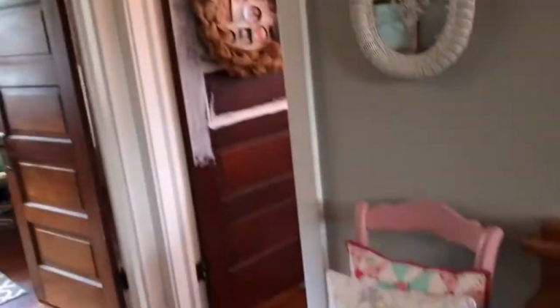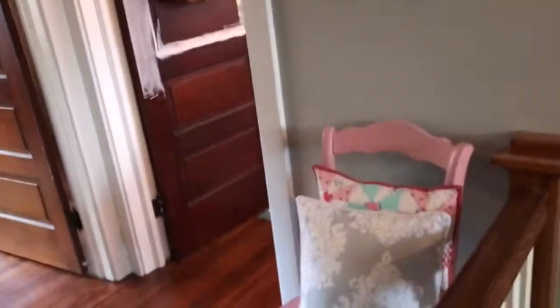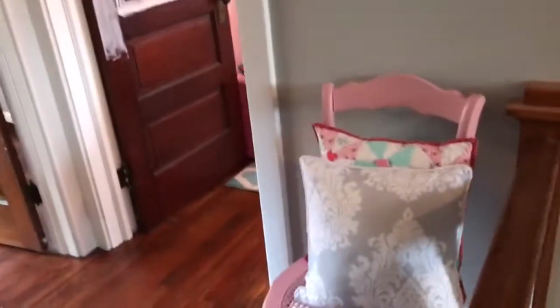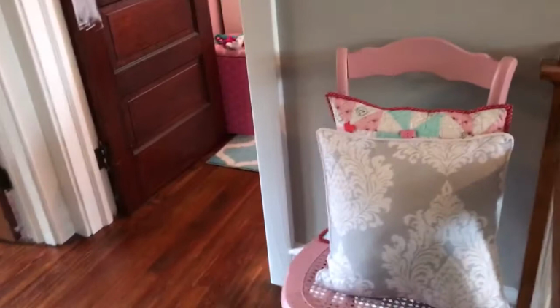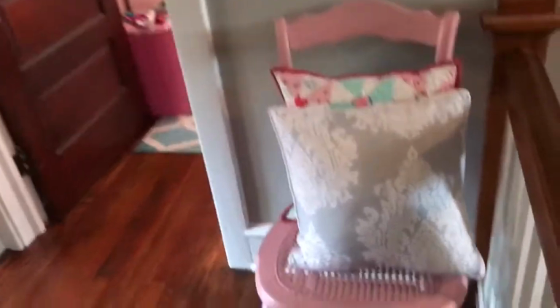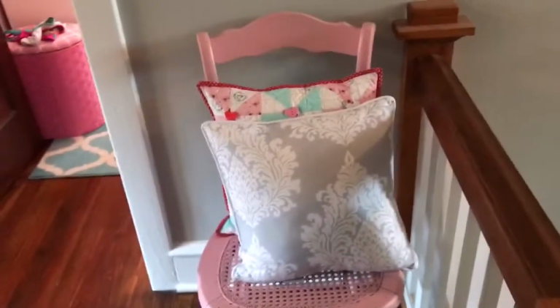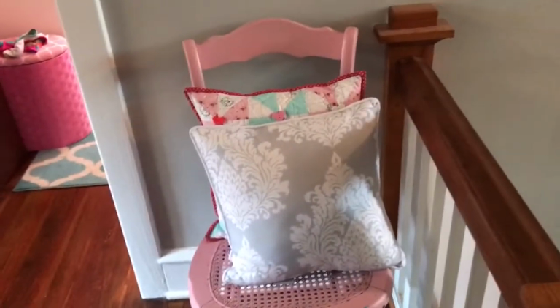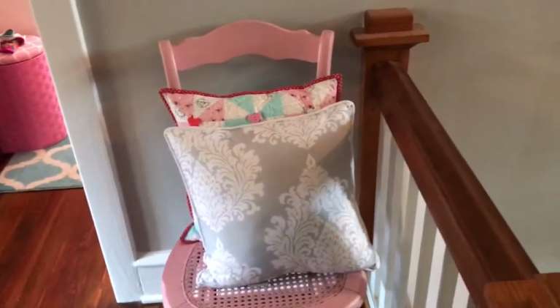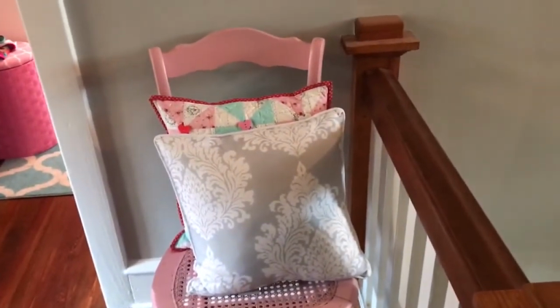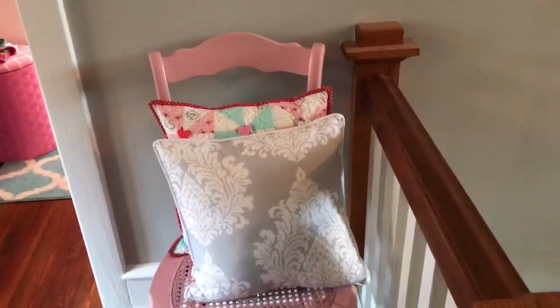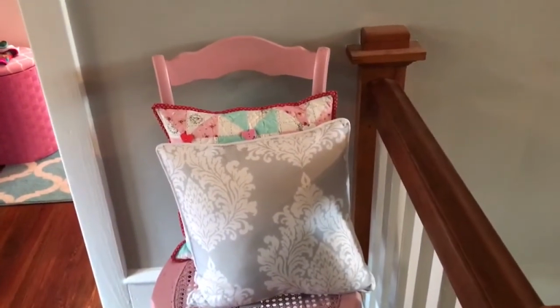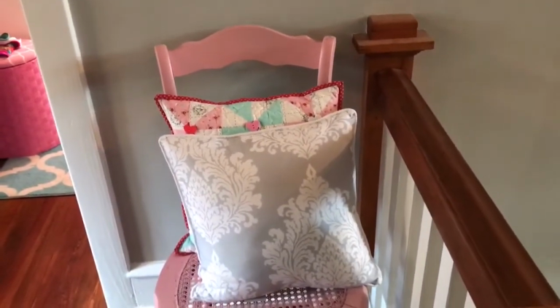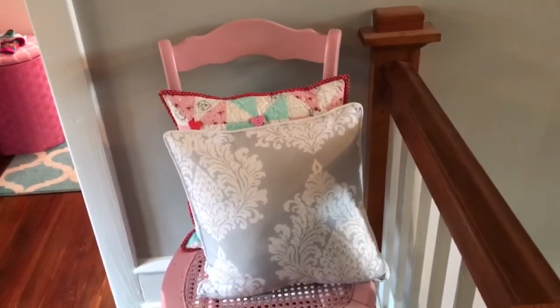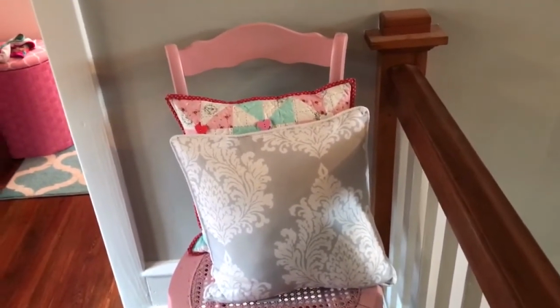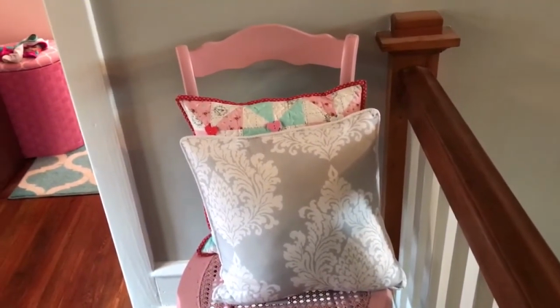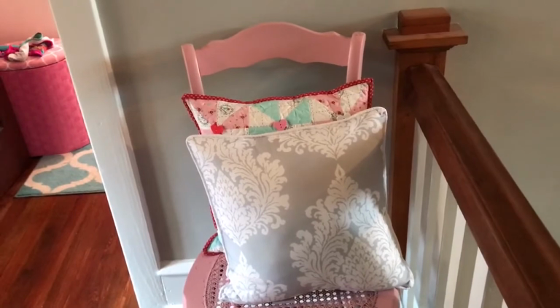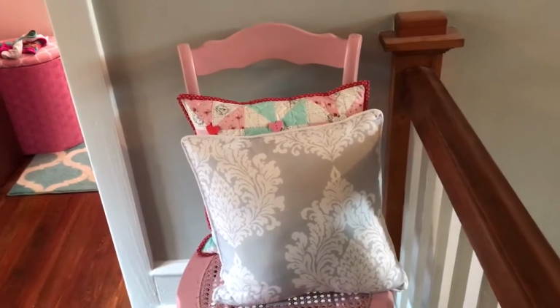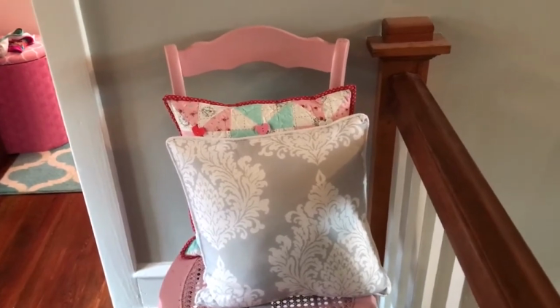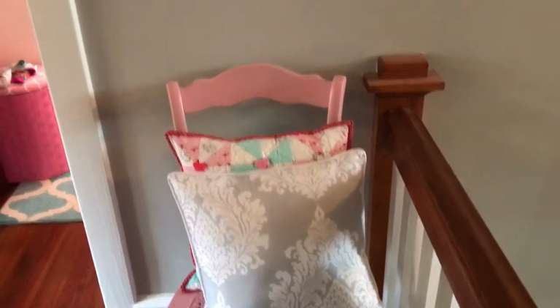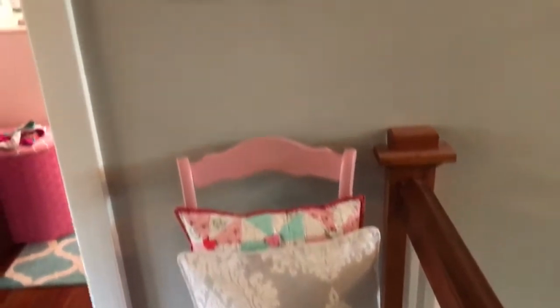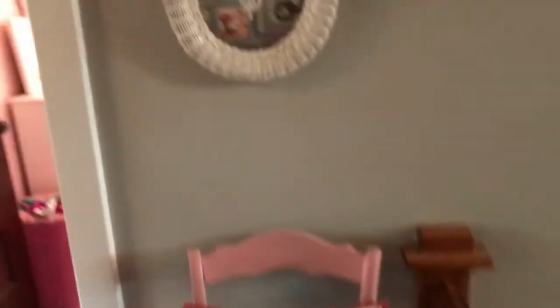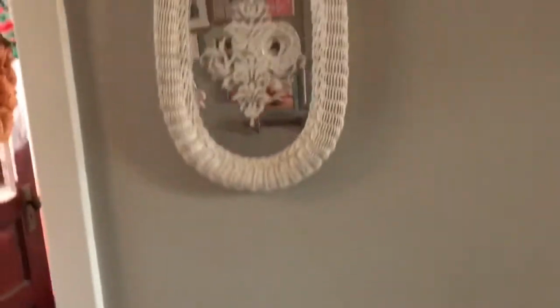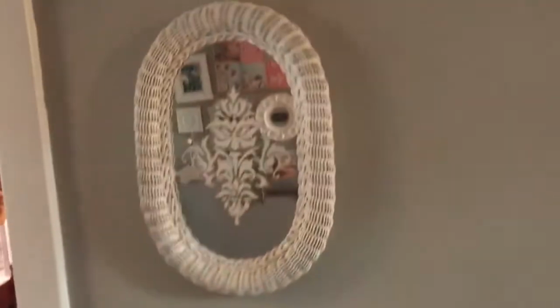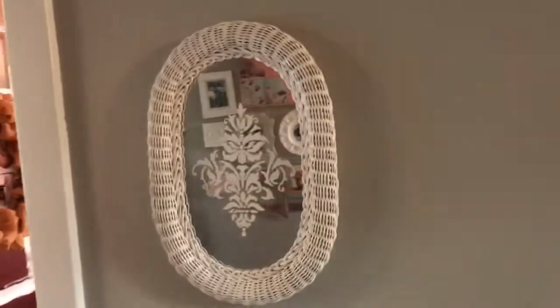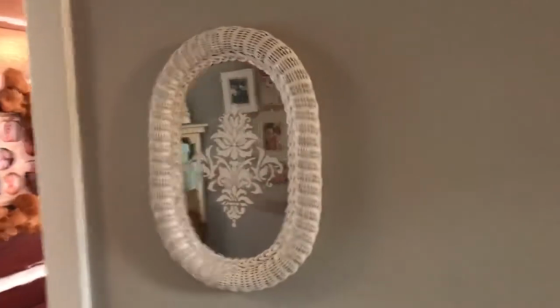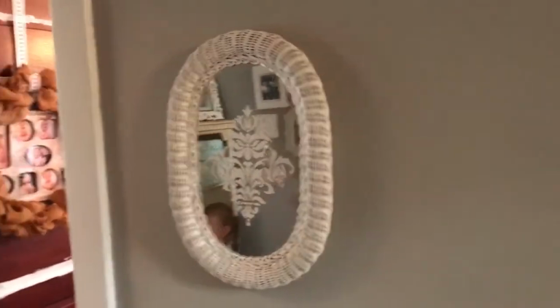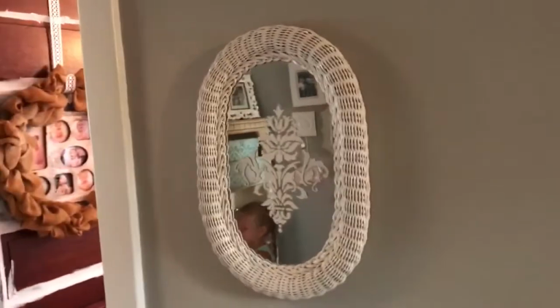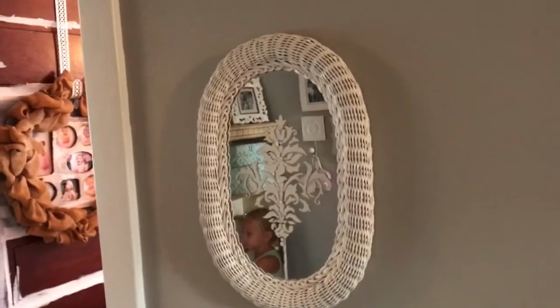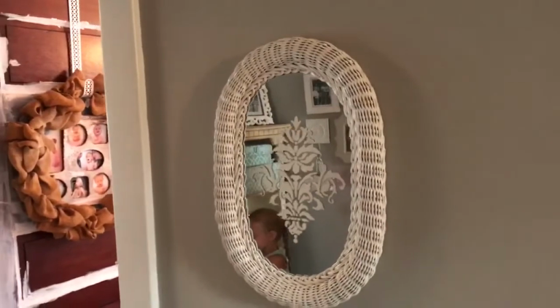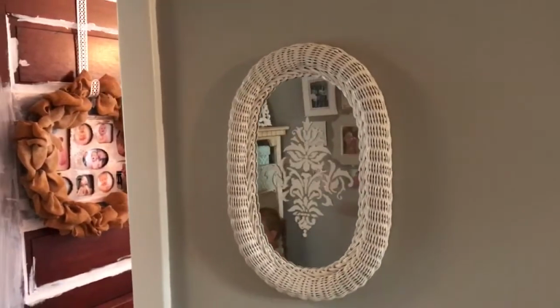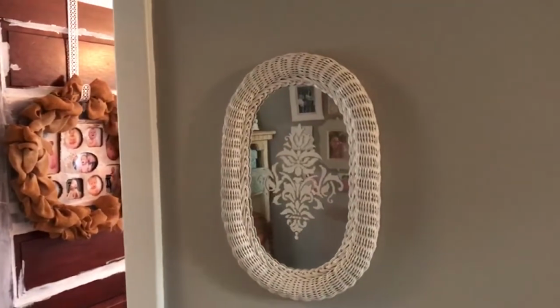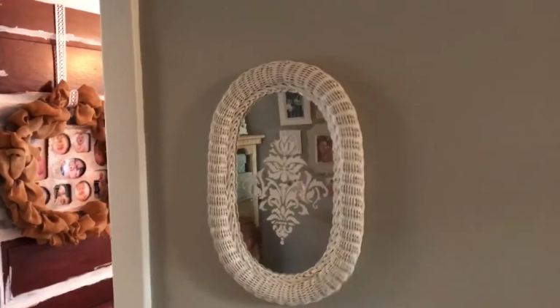Then we have this chair that we had spray painted pink — got it from a yard sale. We just put our French pillow and our little shabby chic pillow on there. This I also got from a yard sale and I just stenciled it with a French stencil.